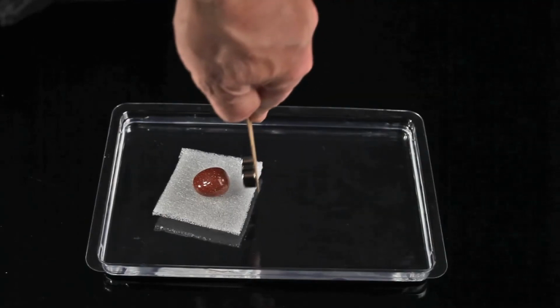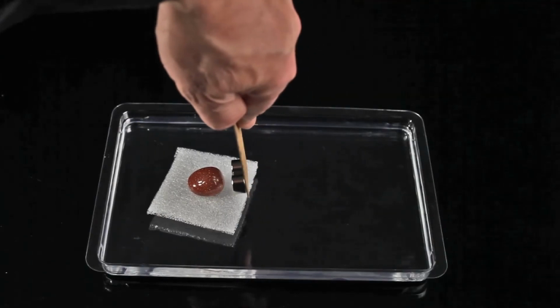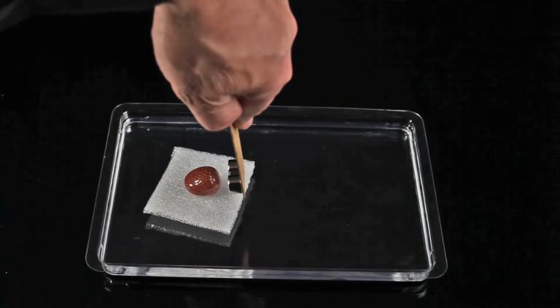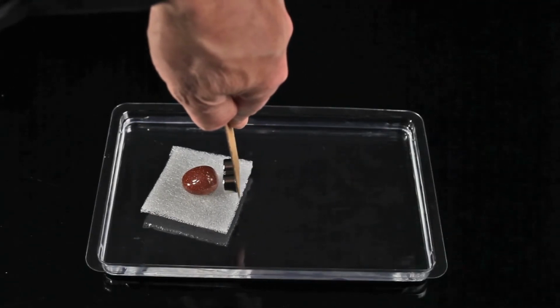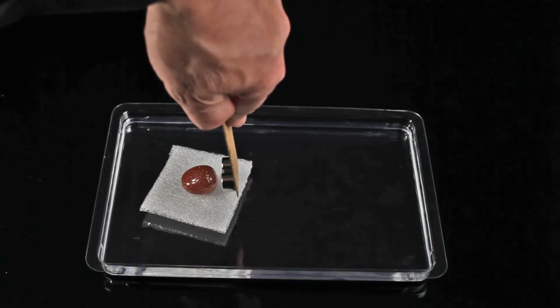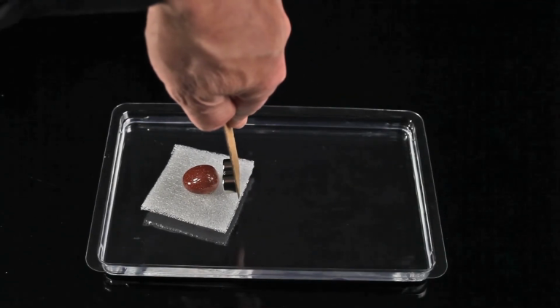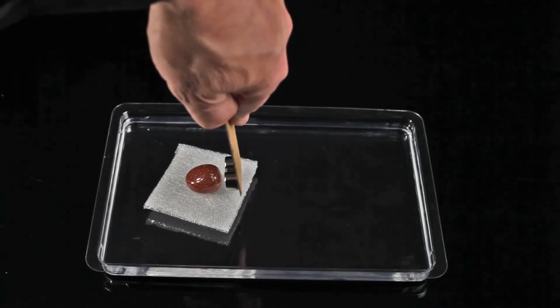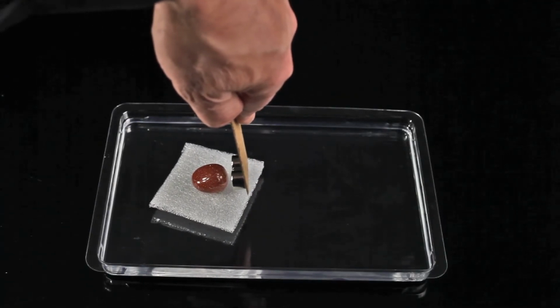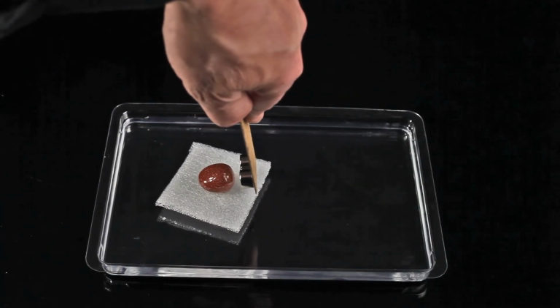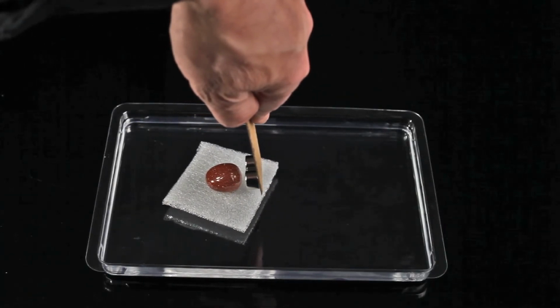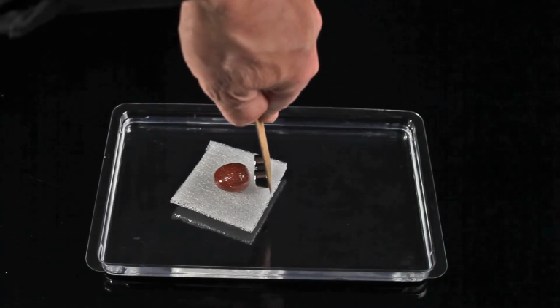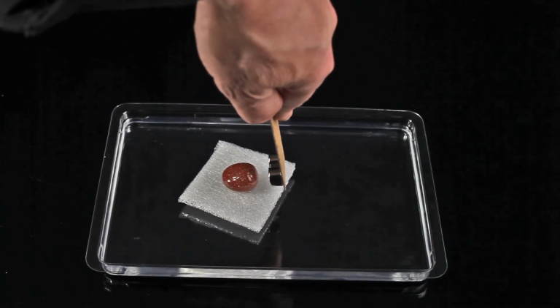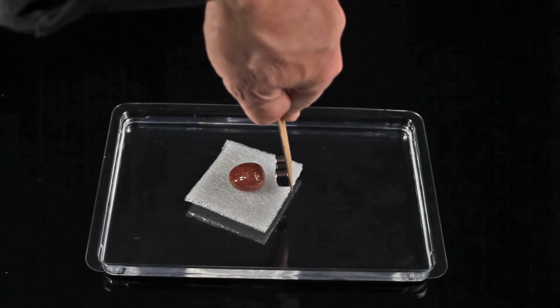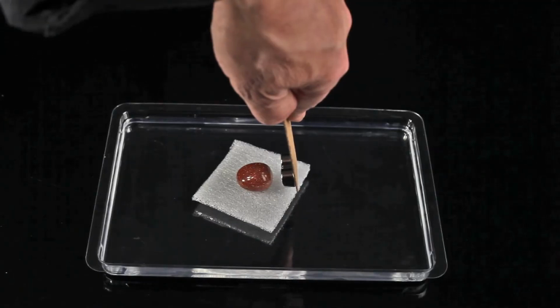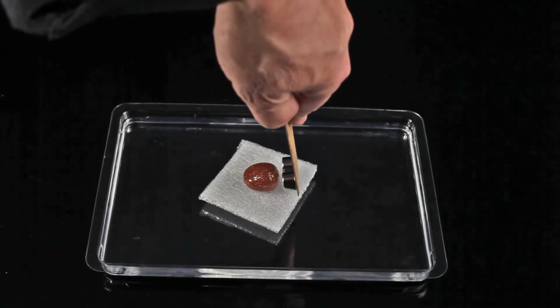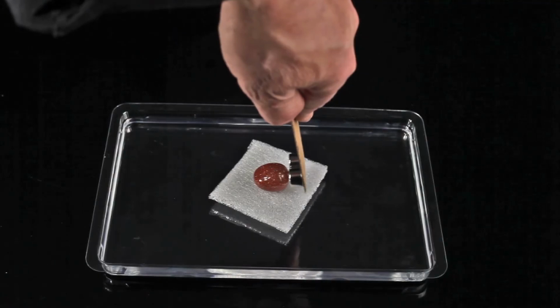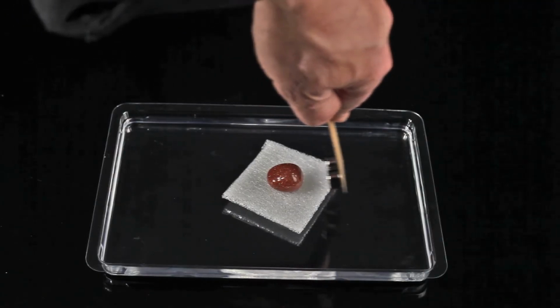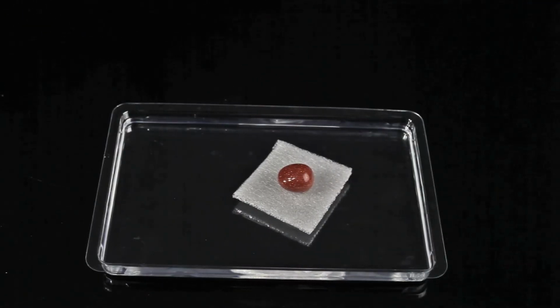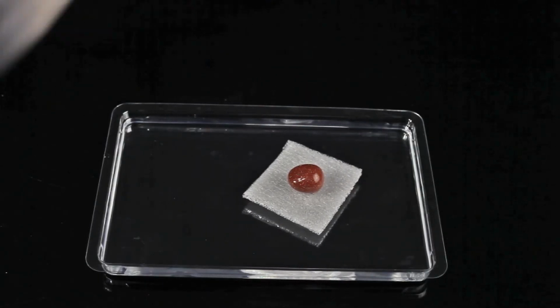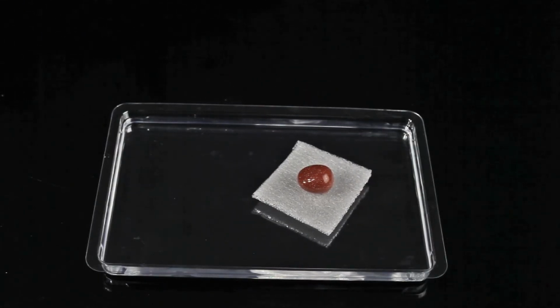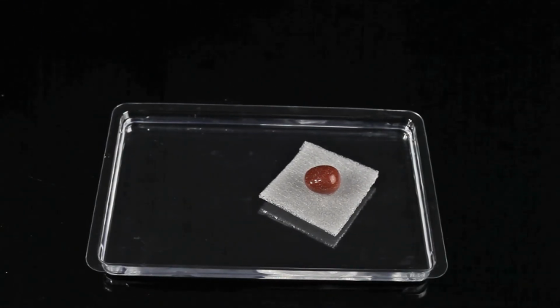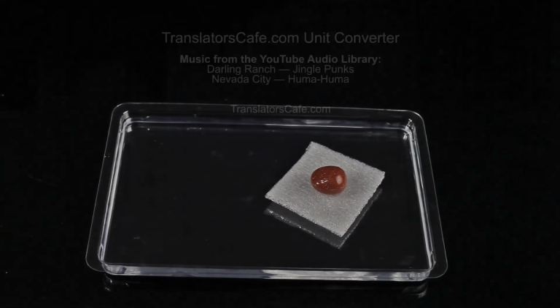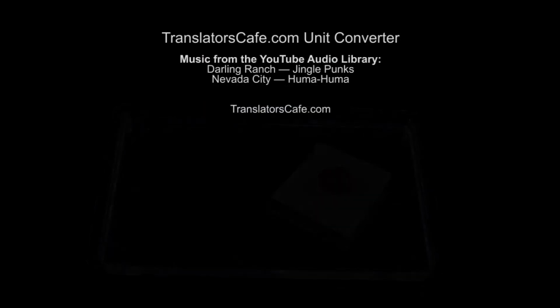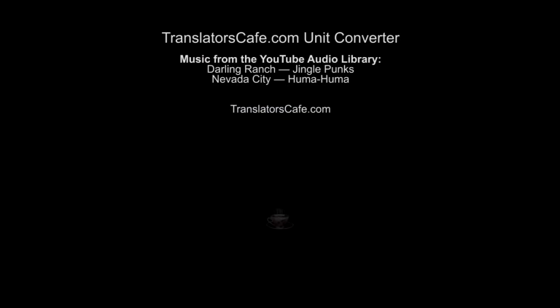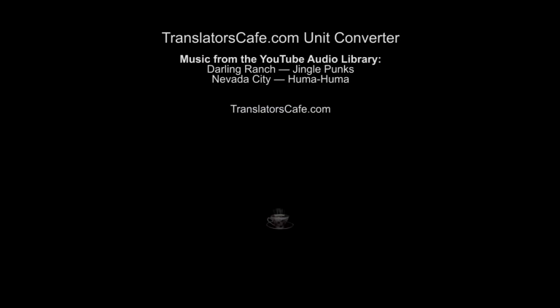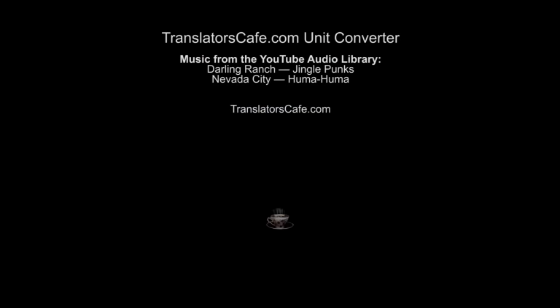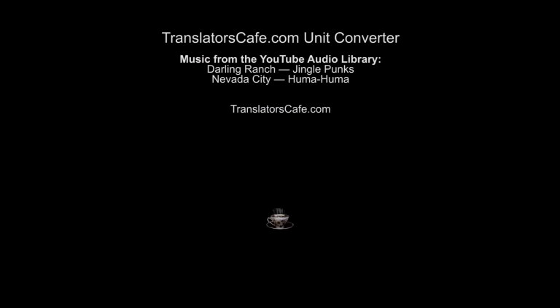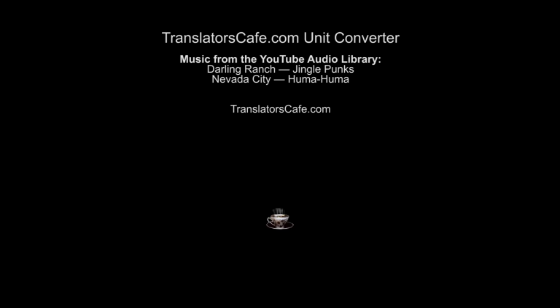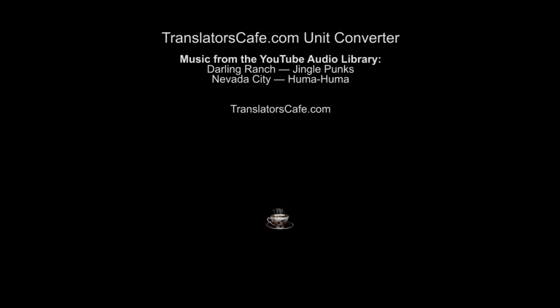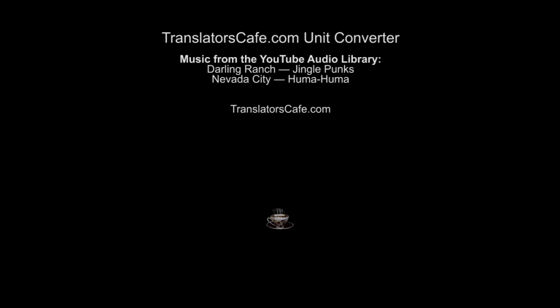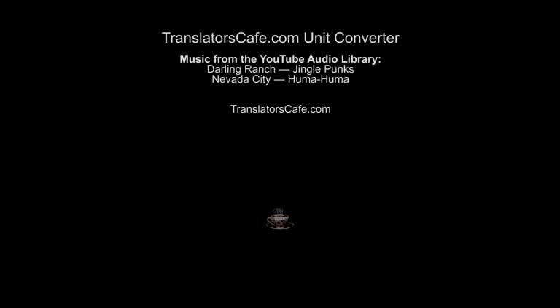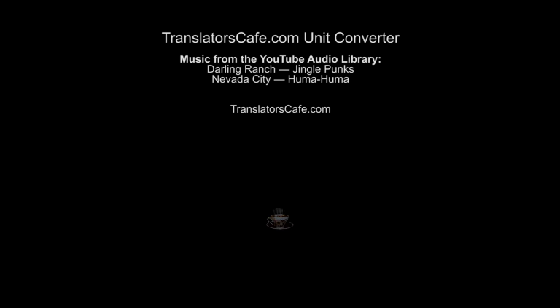In another experiment we will listen to the sound produced by moving magnetic domains. Please subscribe to our channel. Thank you.